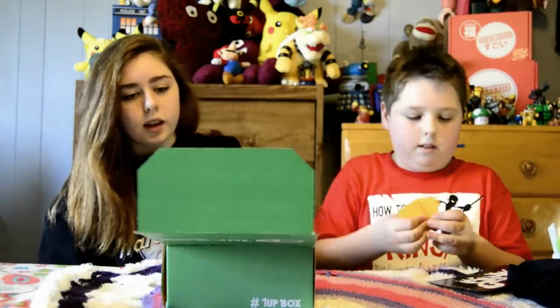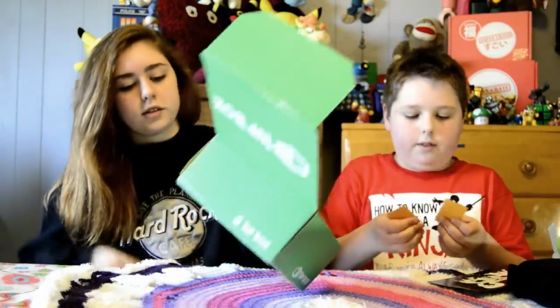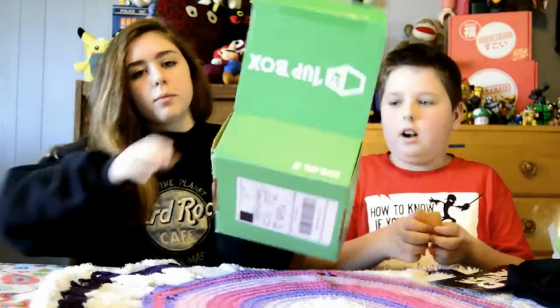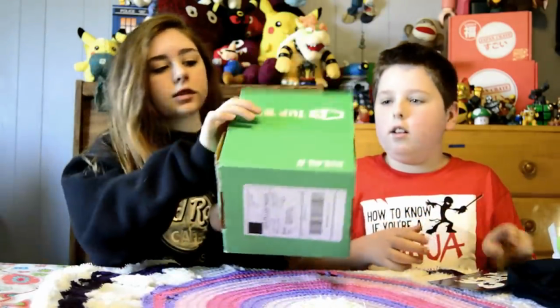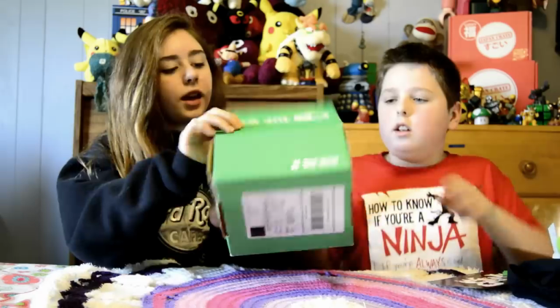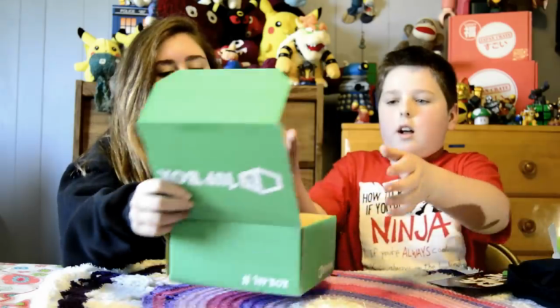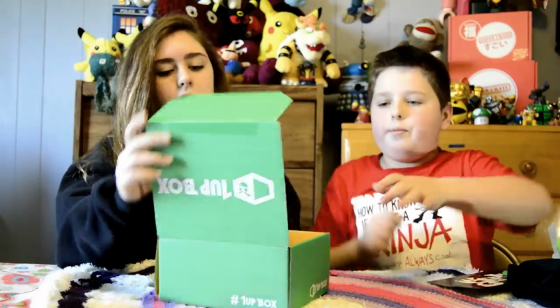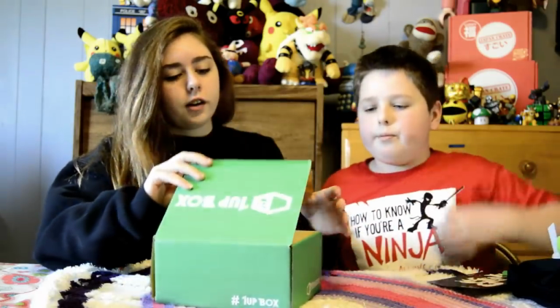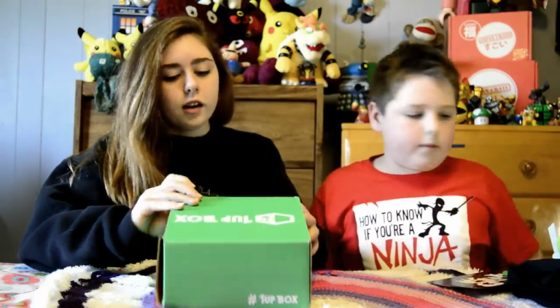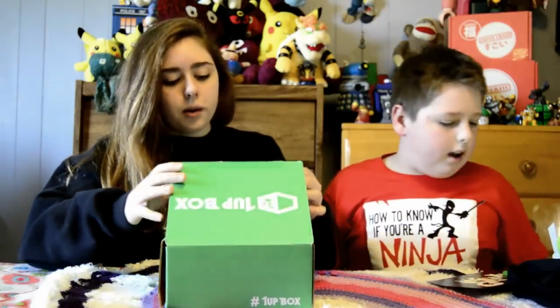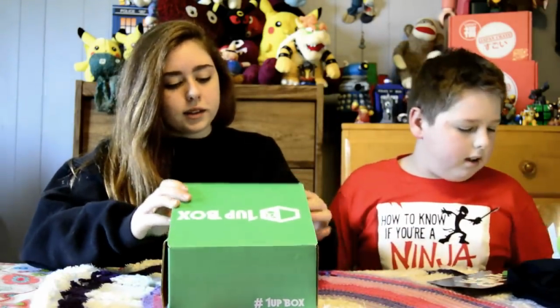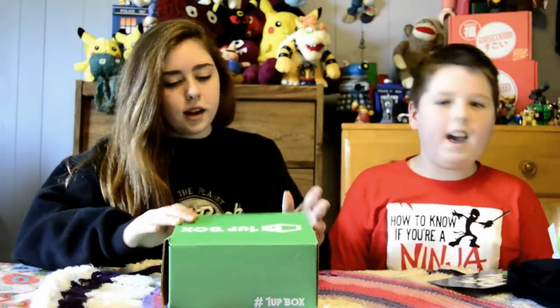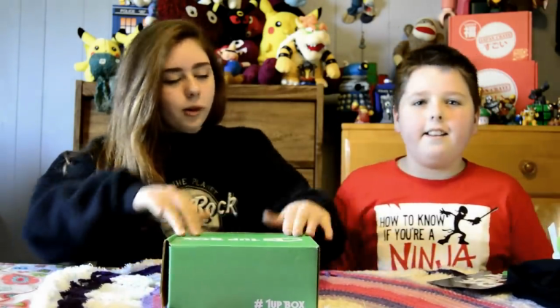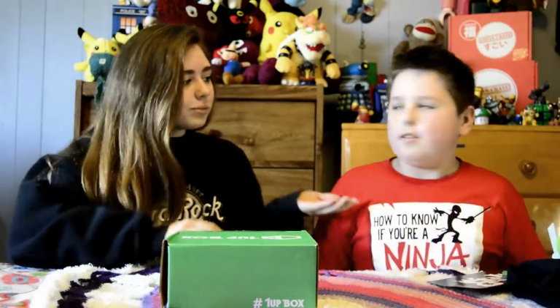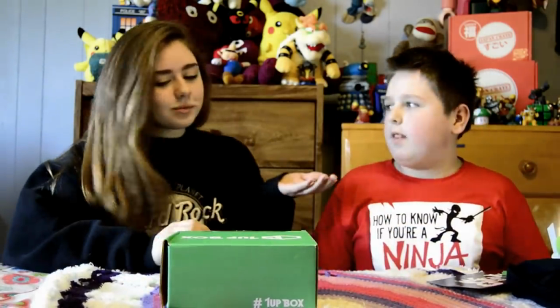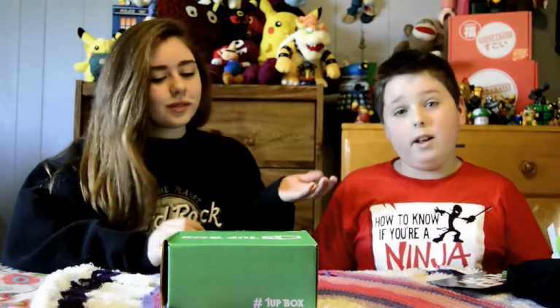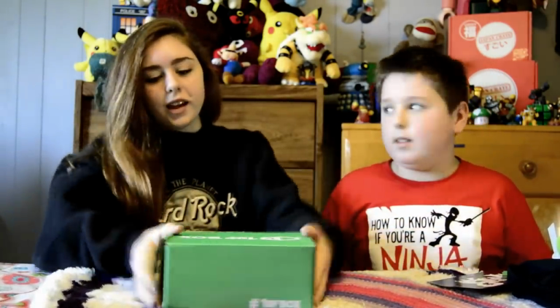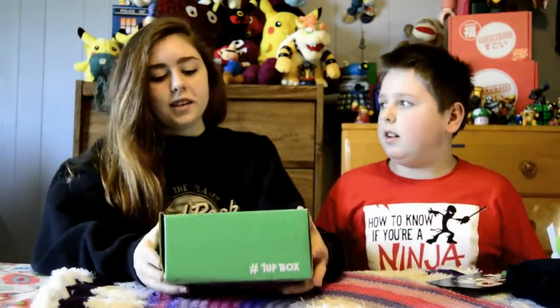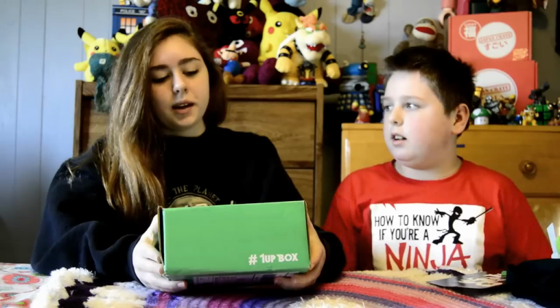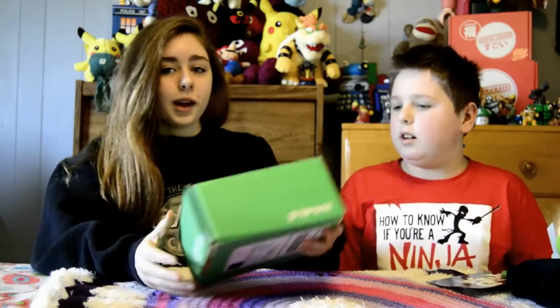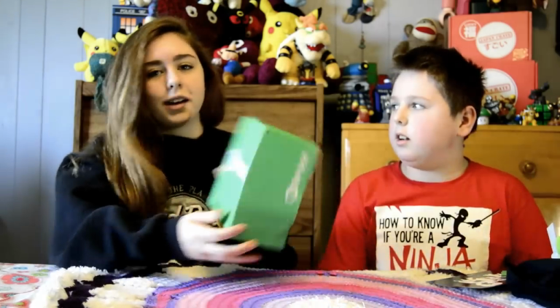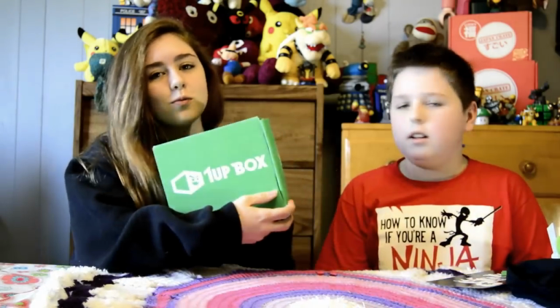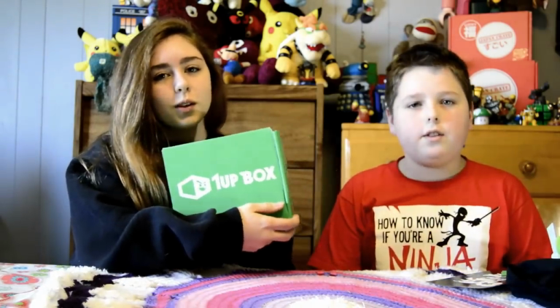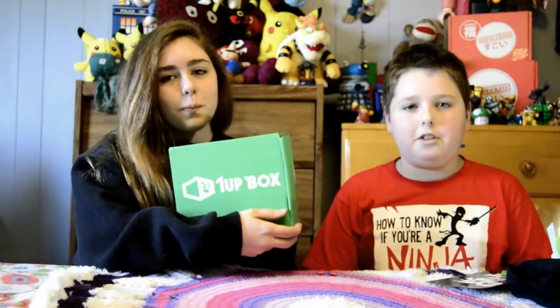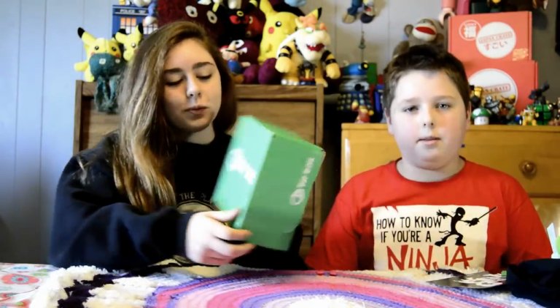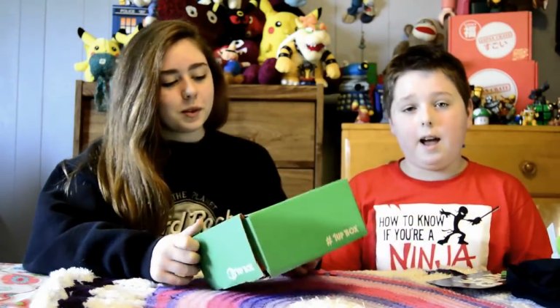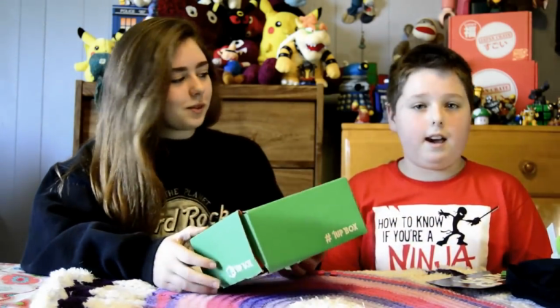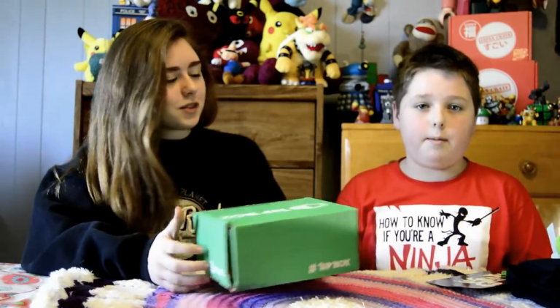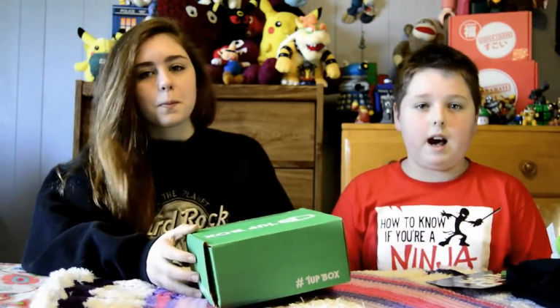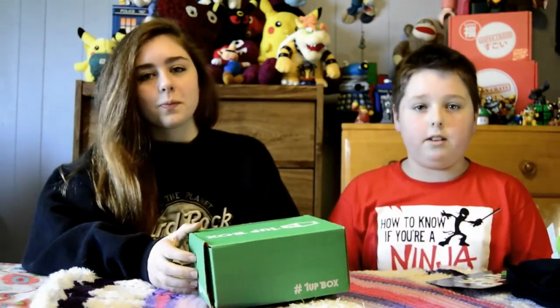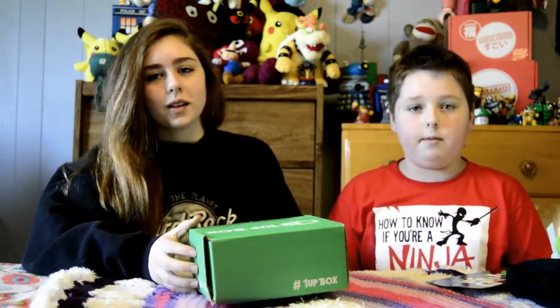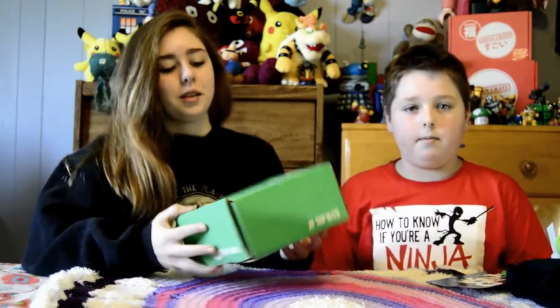So first, here's the box, and this has been it for the one-up box. I'm Rowan. I'm Quinn, and this has been Crayon Crate. Thanks for watching — subscribe, like, and remember to comment.